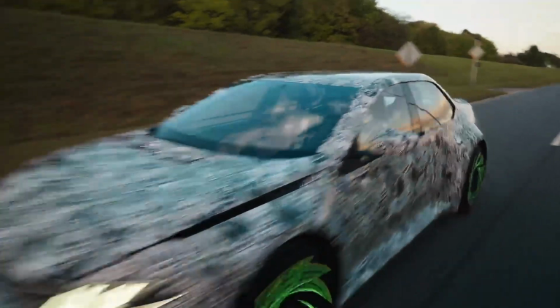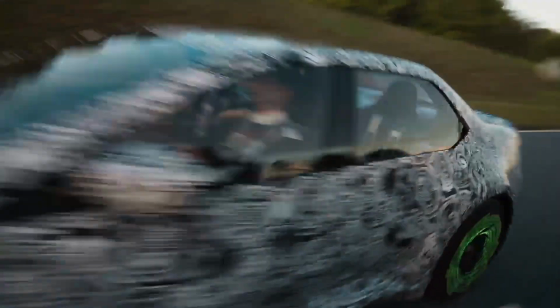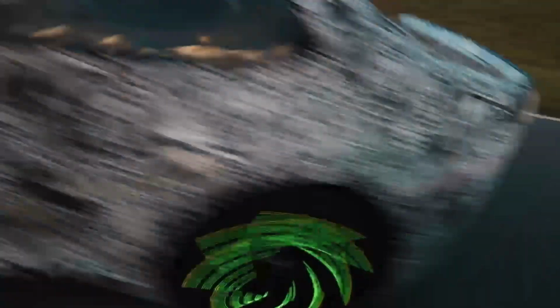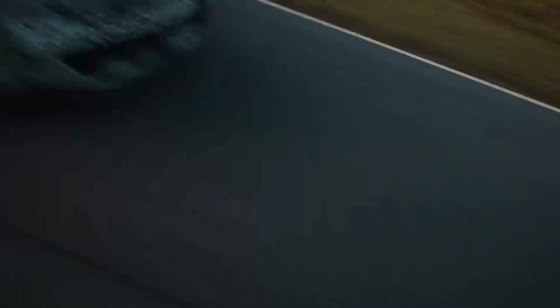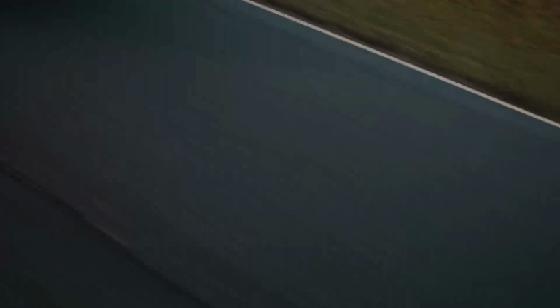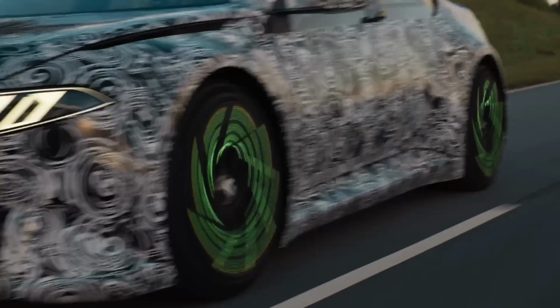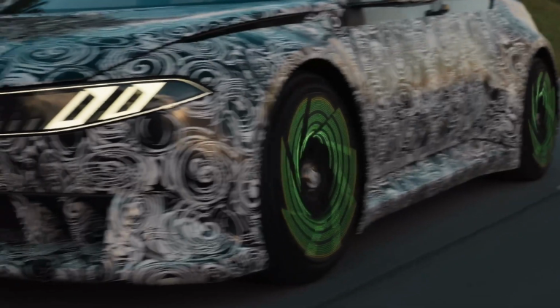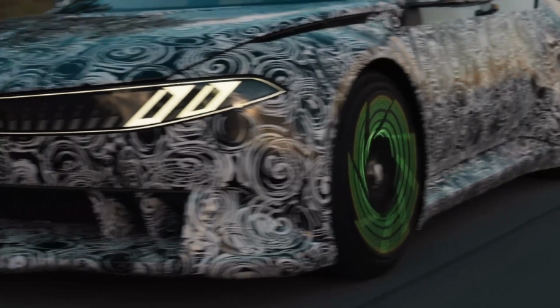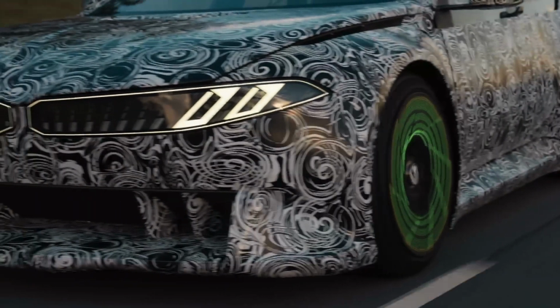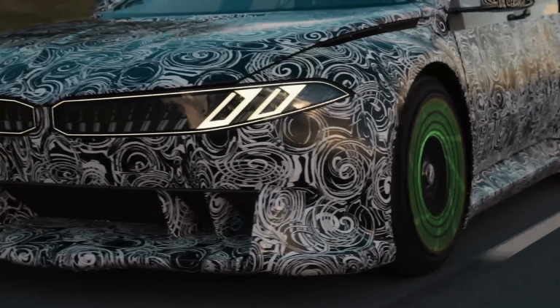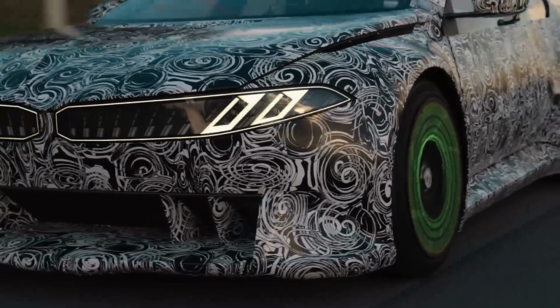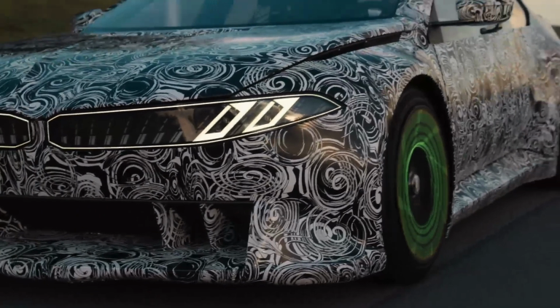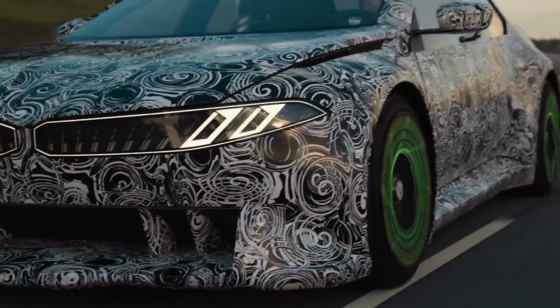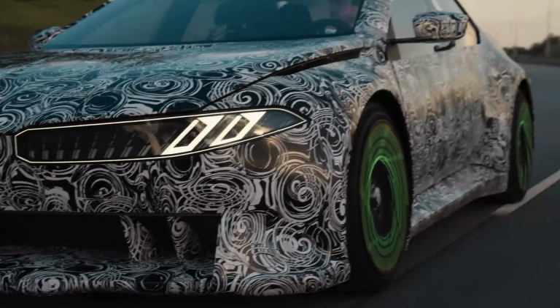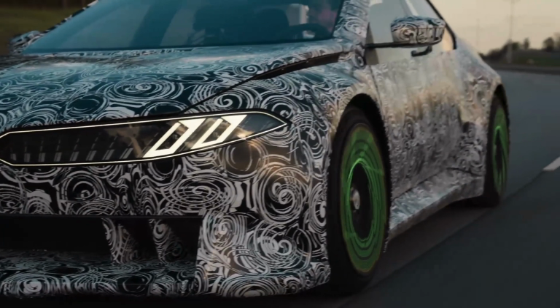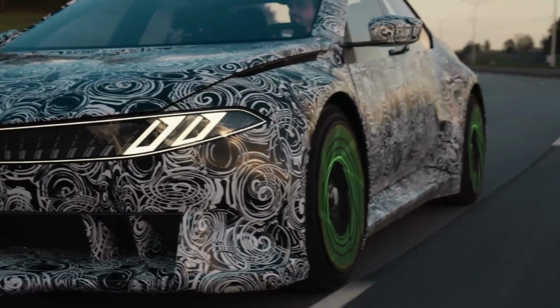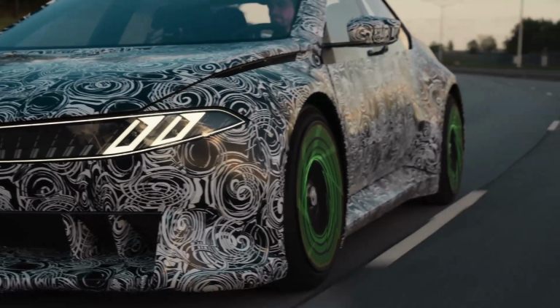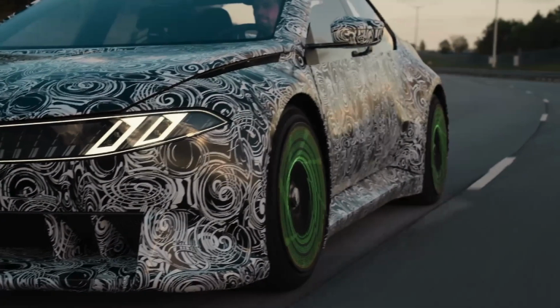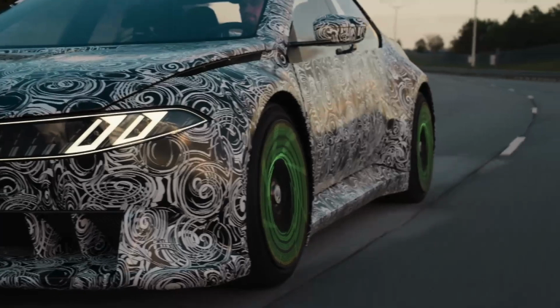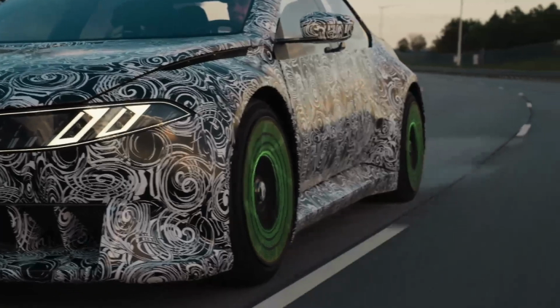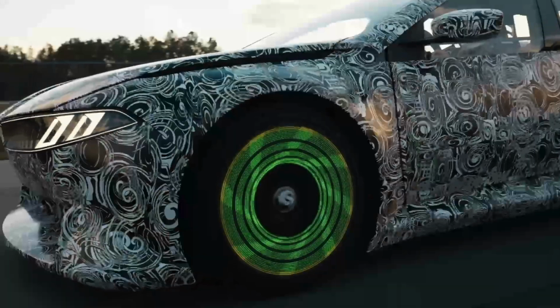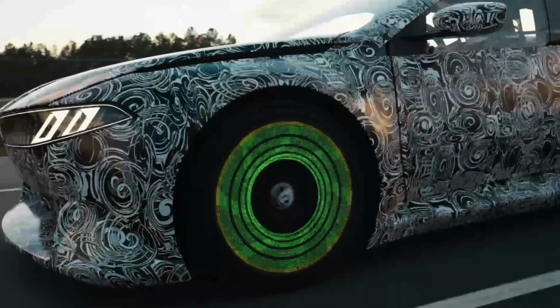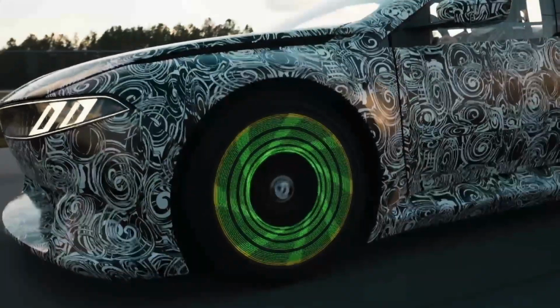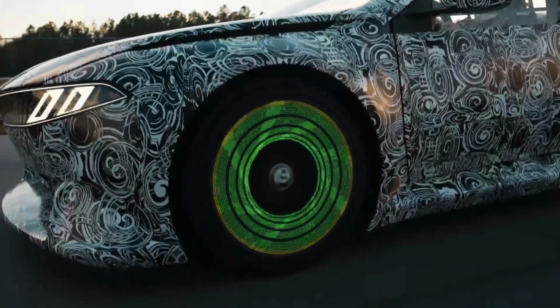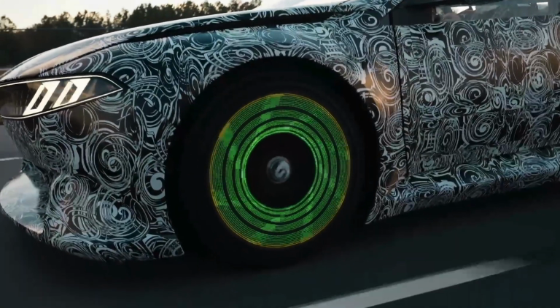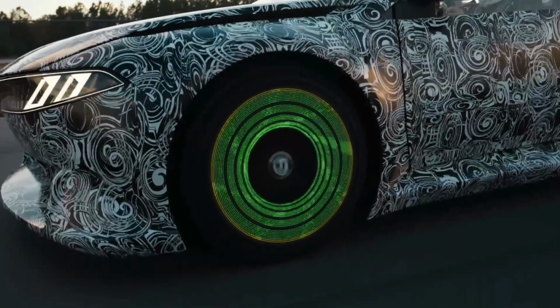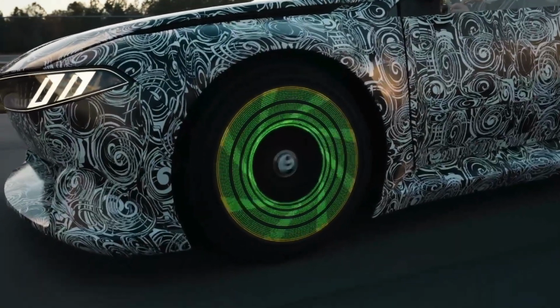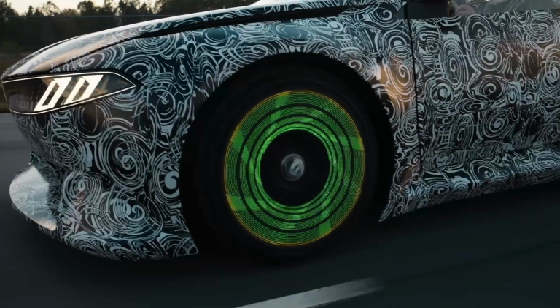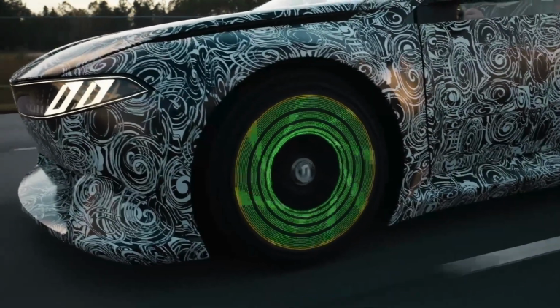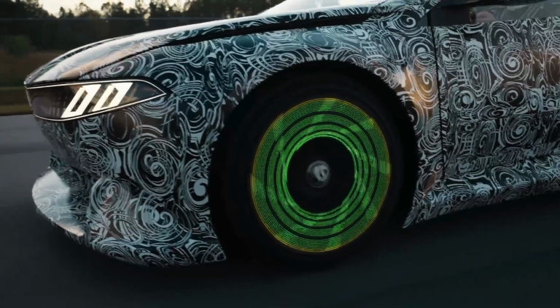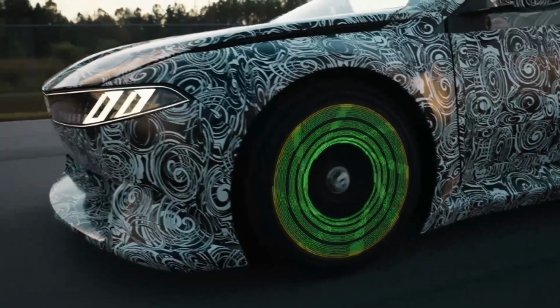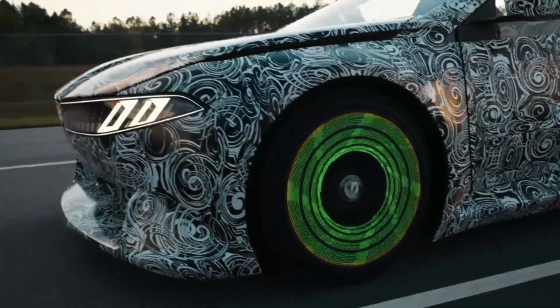Unlike traditional cars, where multiple separate computers manage different functions, the Heart of Joy combines everything into one ultra-fast system. This means decisions that used to take multiple steps can now happen almost instantly.